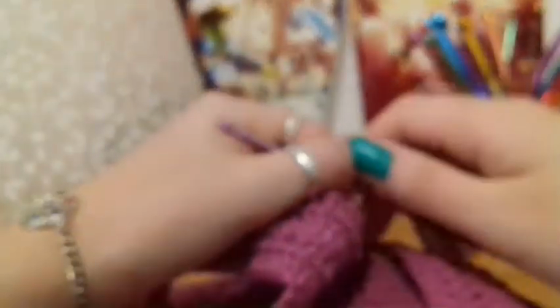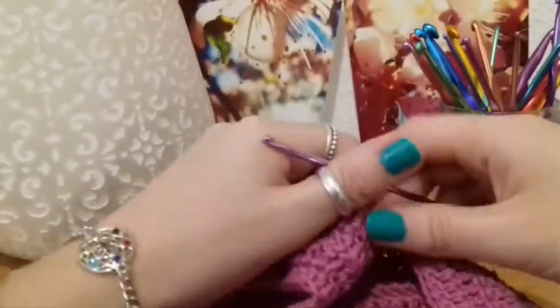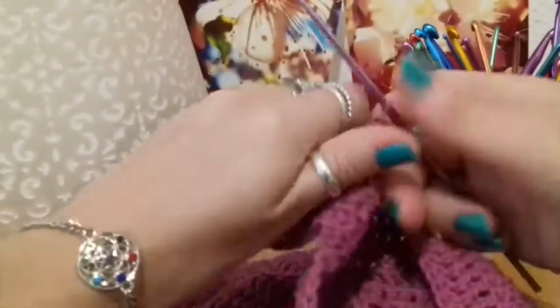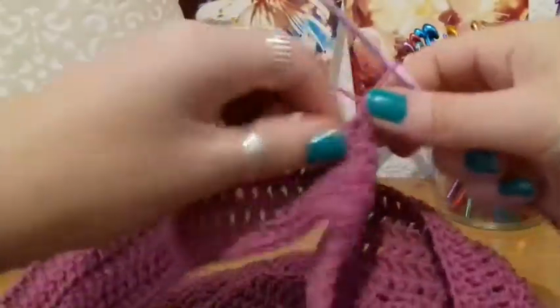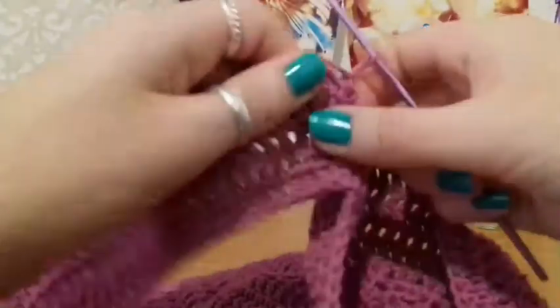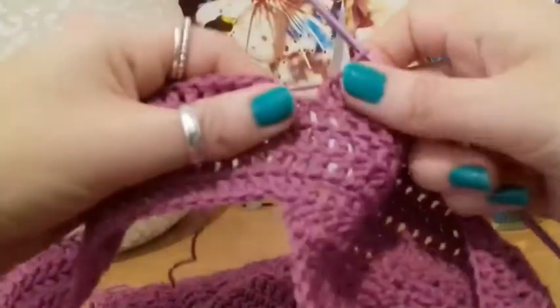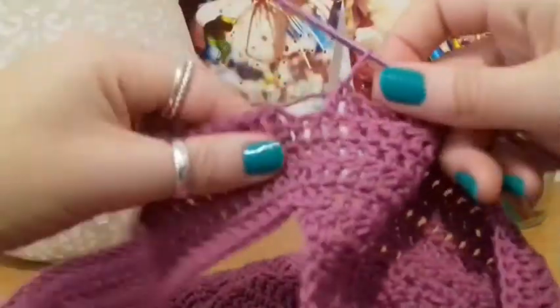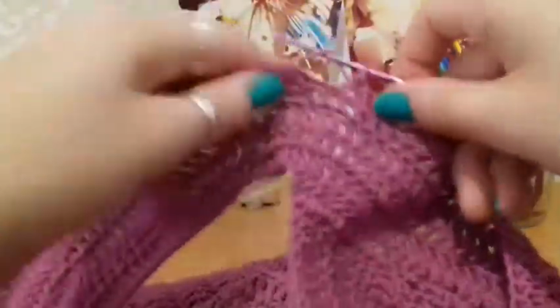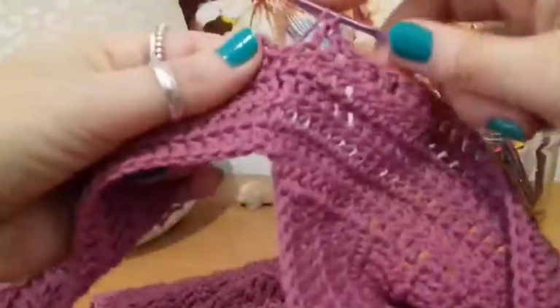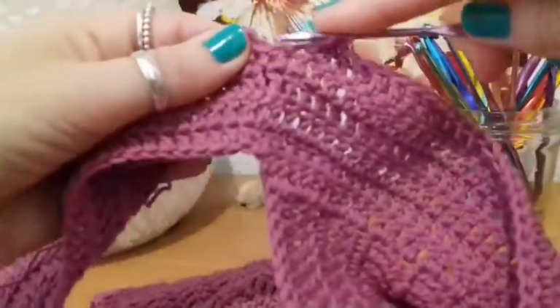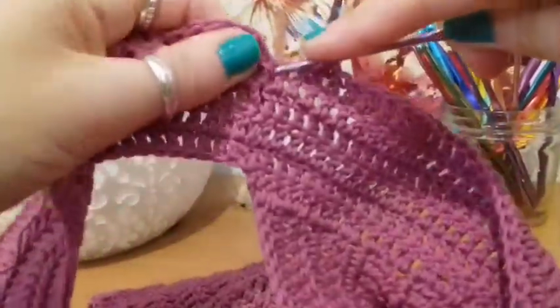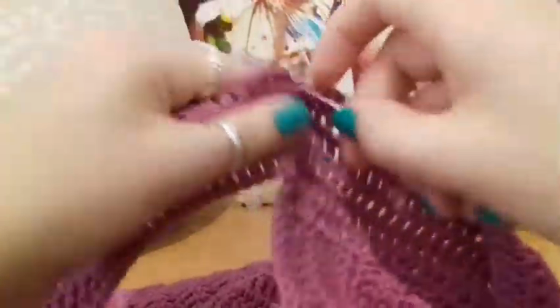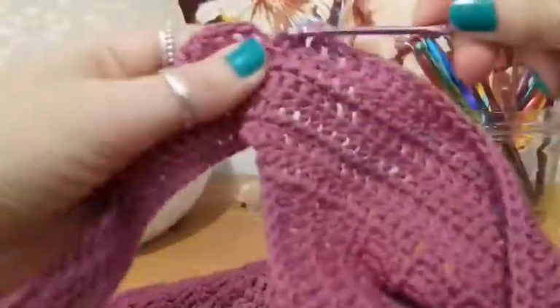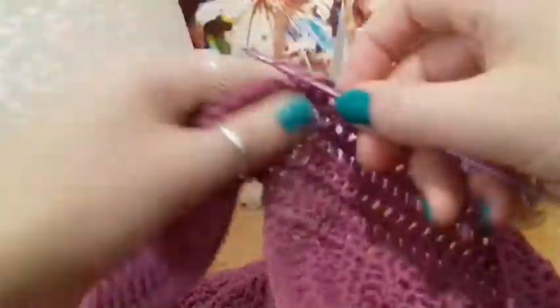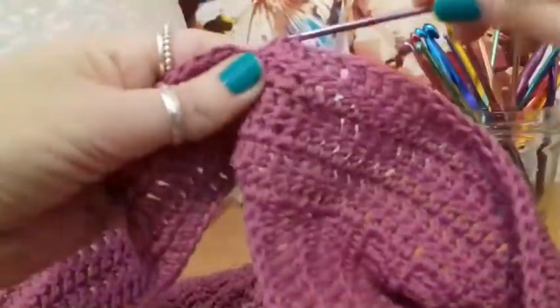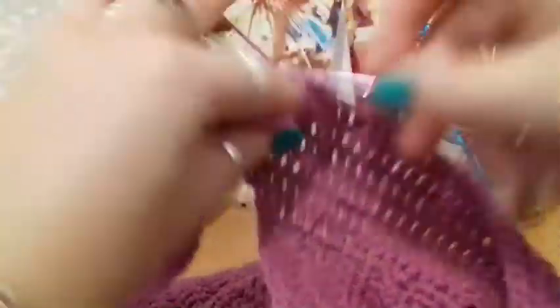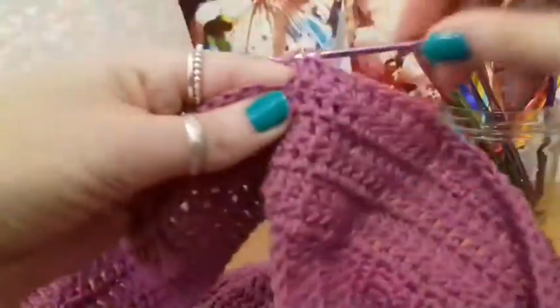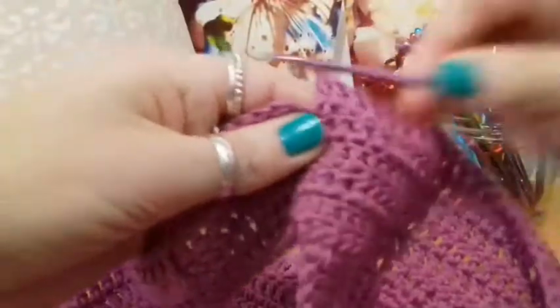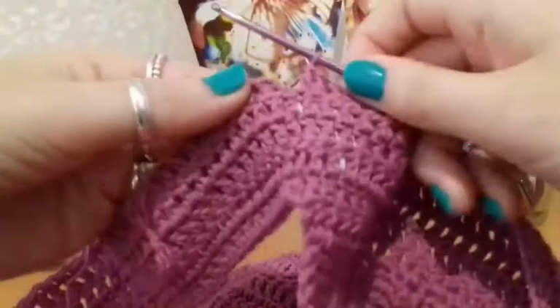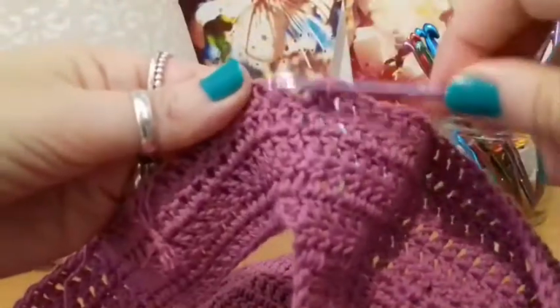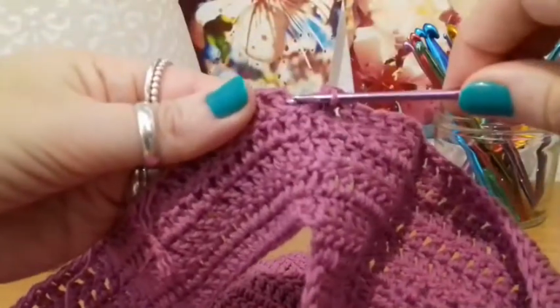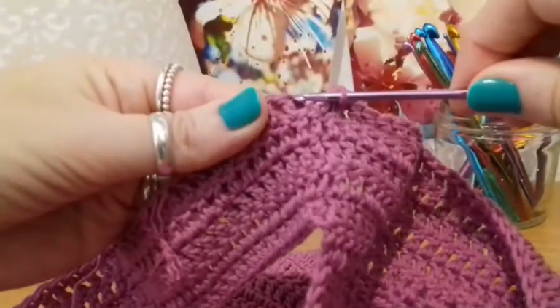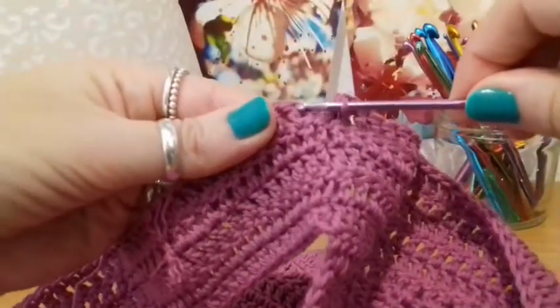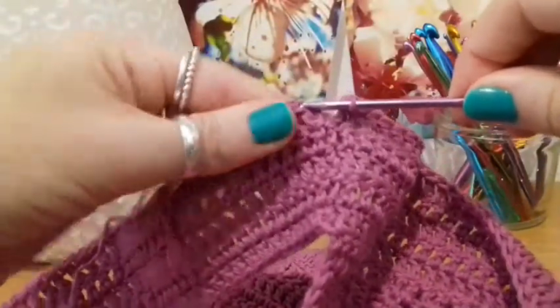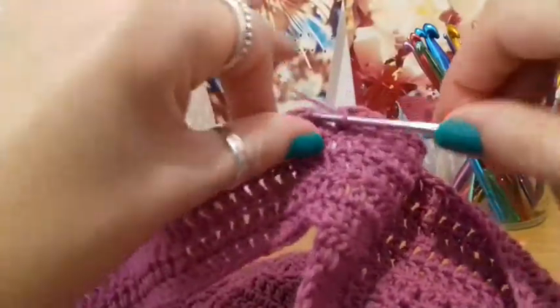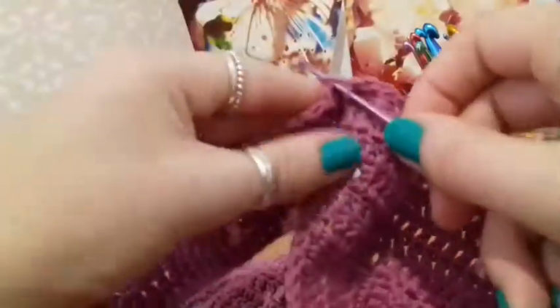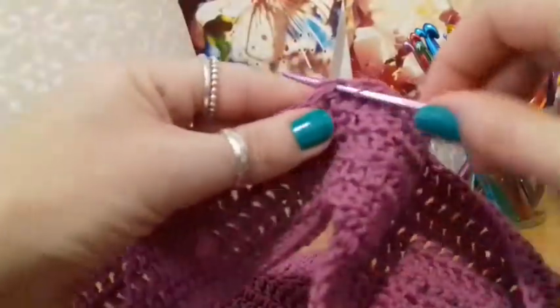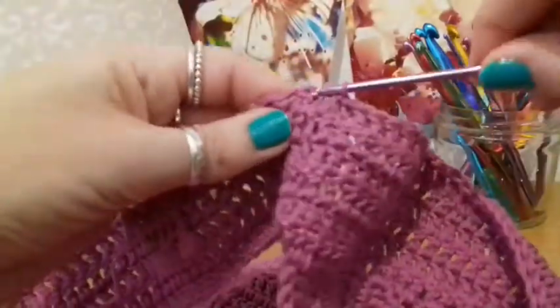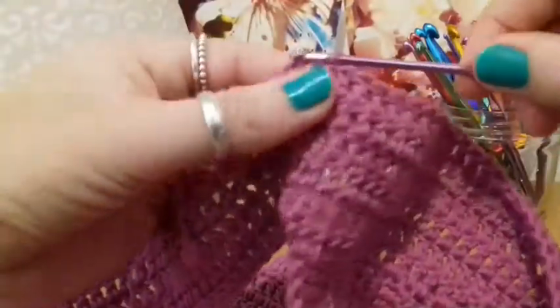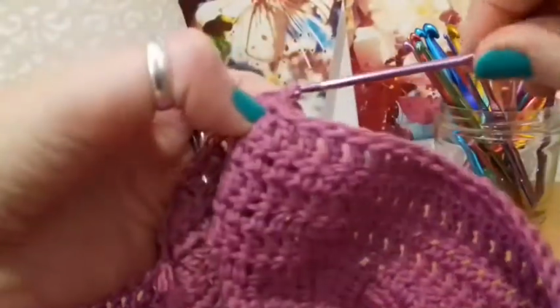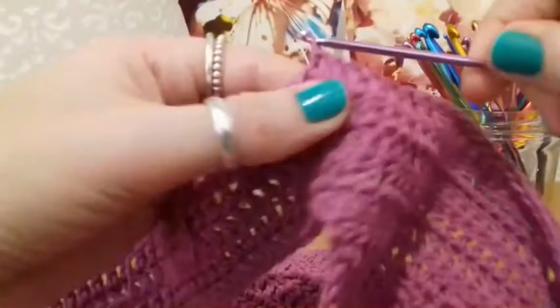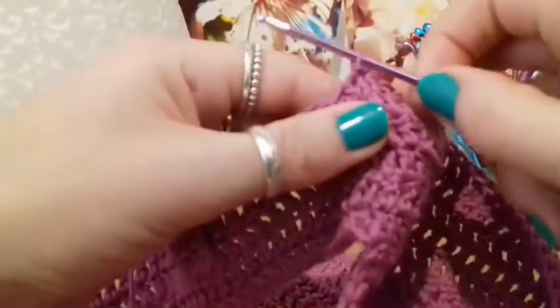Here I am at the end of the fifth round, putting my last double crochet and closing the round with a slip stitch into the top of the chain two, just like that.